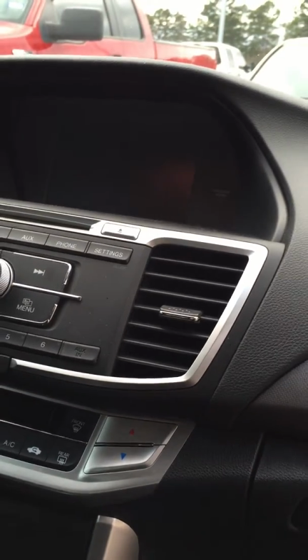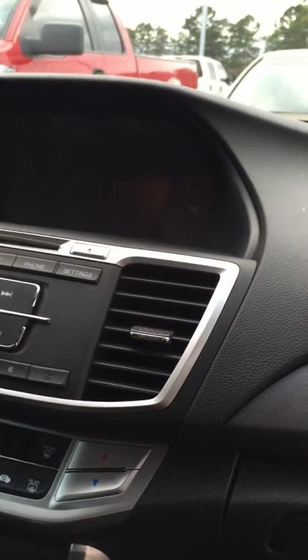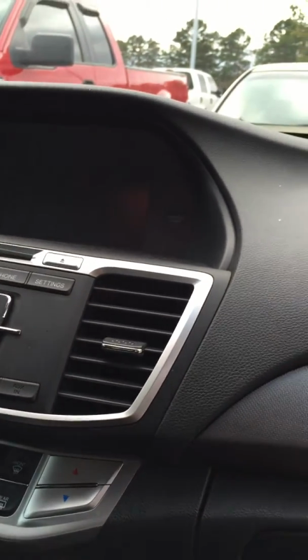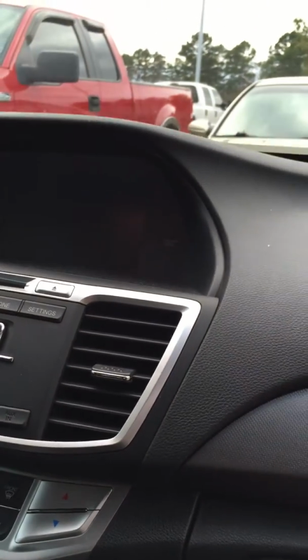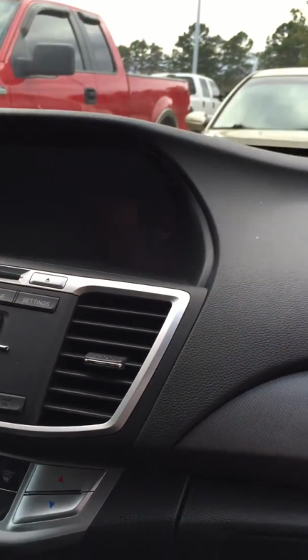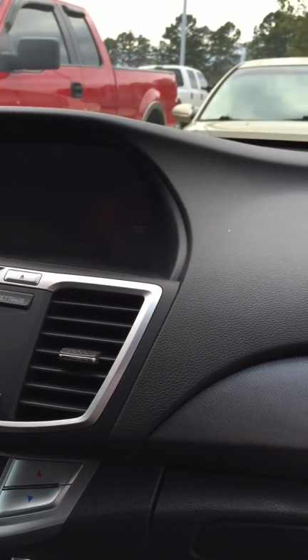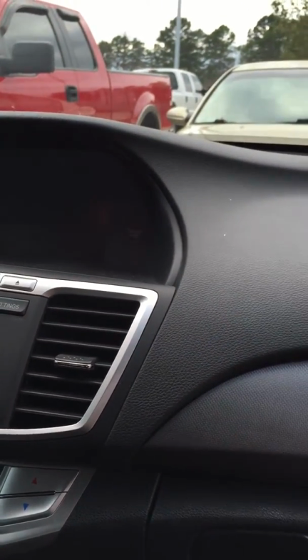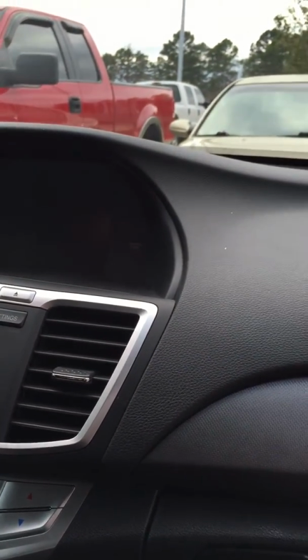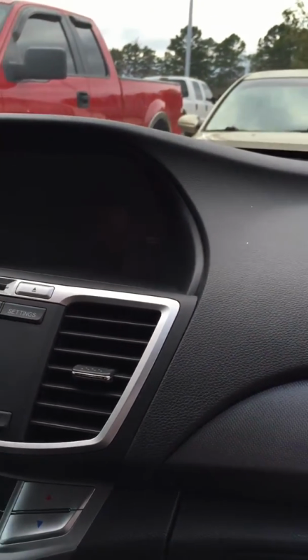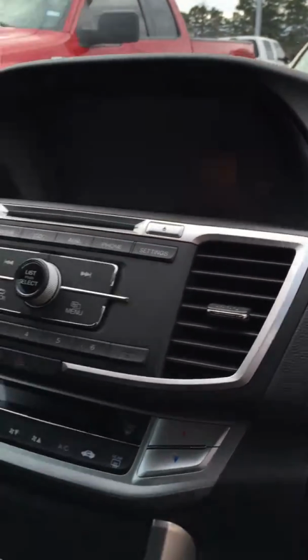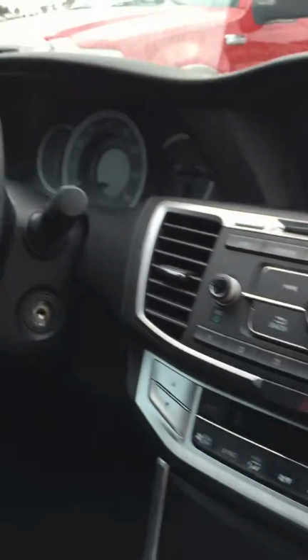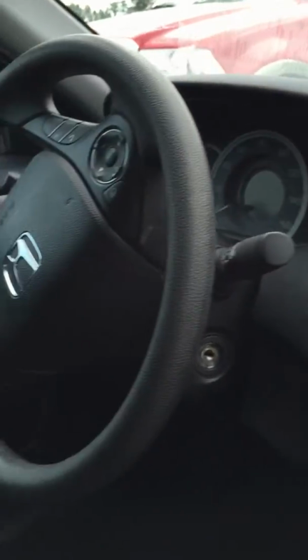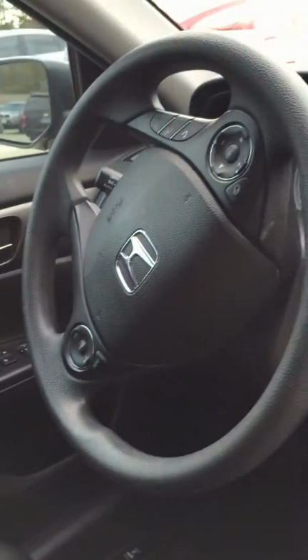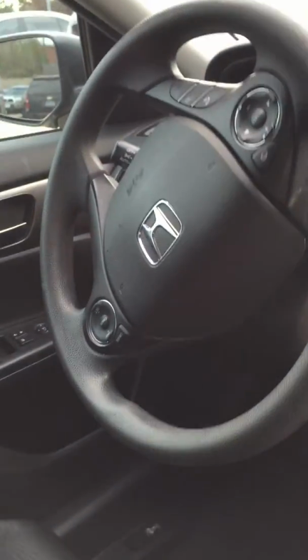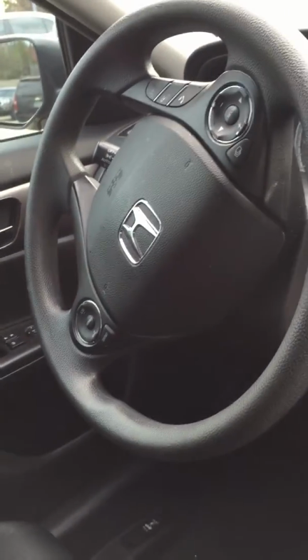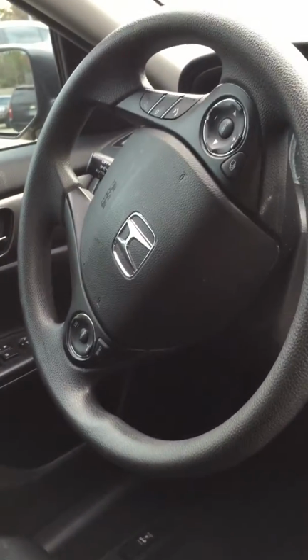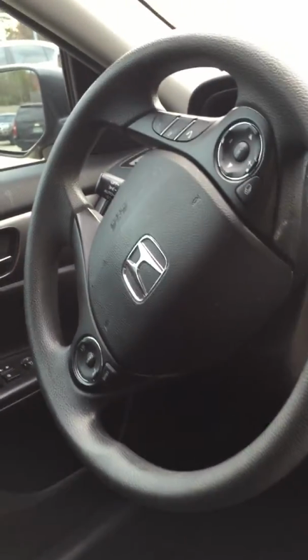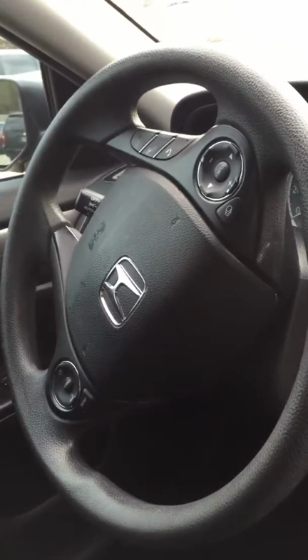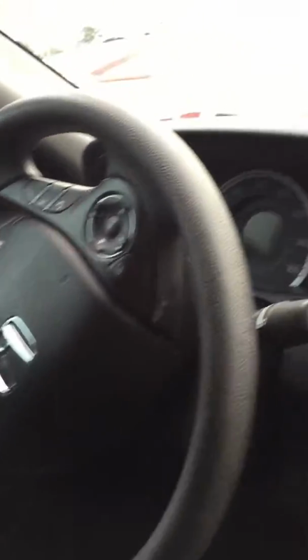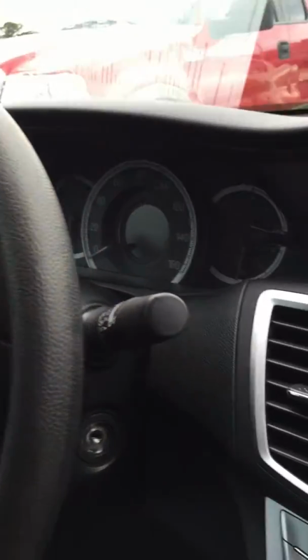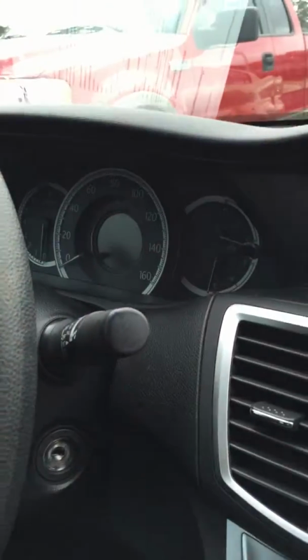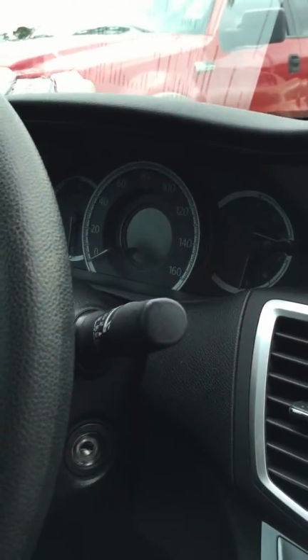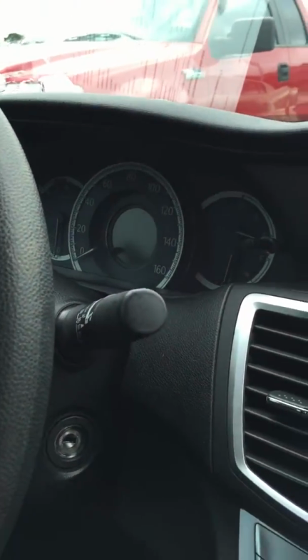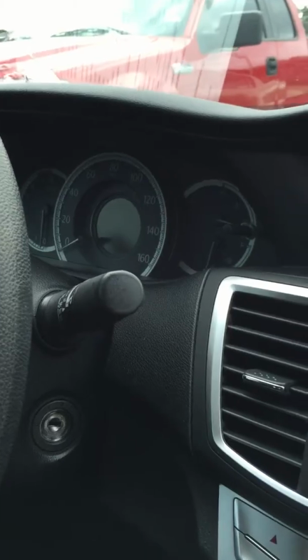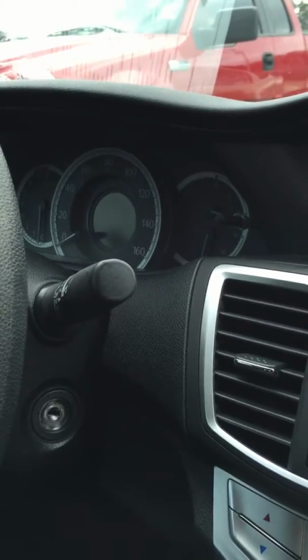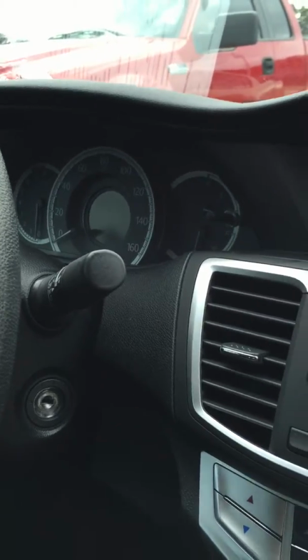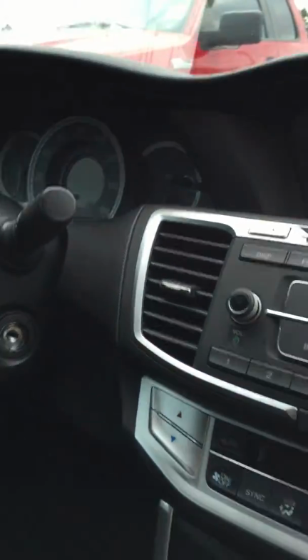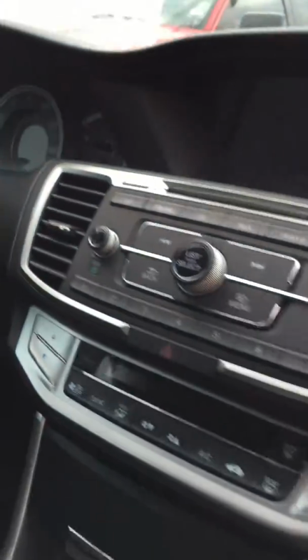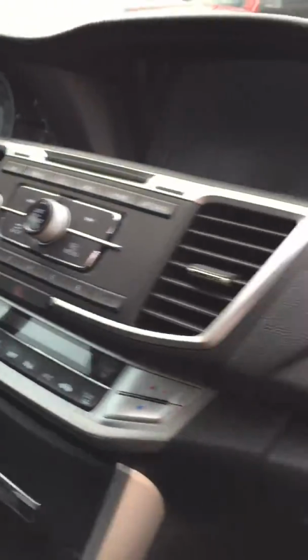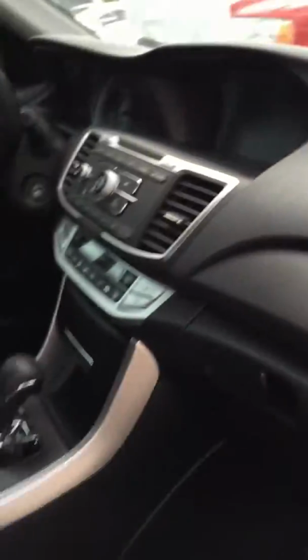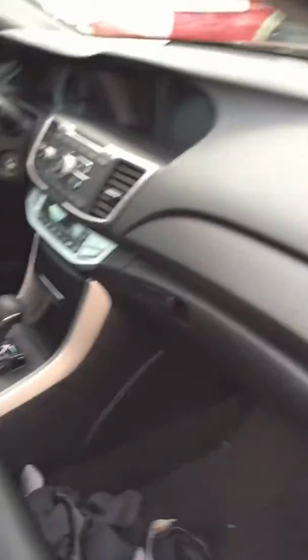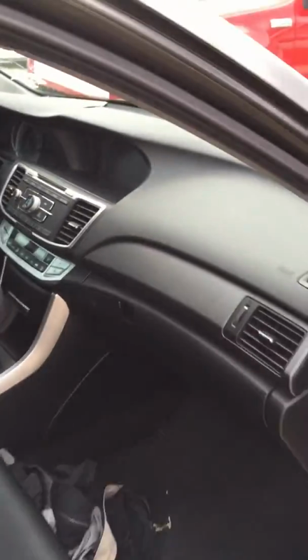Backup camera is standard, as is Bluetooth and Pandora compatible. The steering wheel — you do have all the controls over there for your radio and your Bluetooth. The Sport has its own look for the interior trim, which you'll only find on the Sport version.